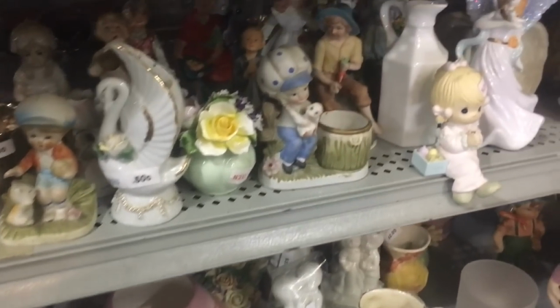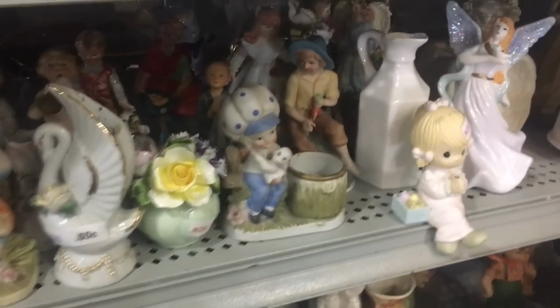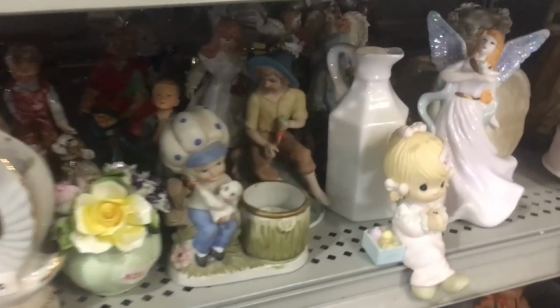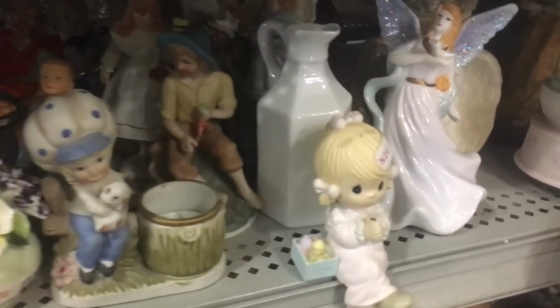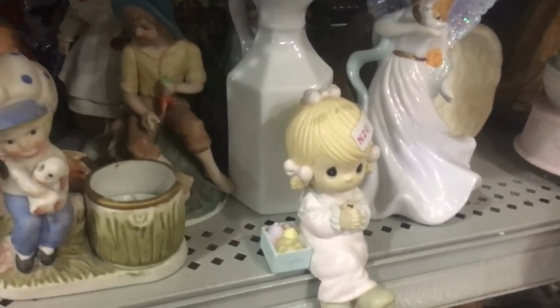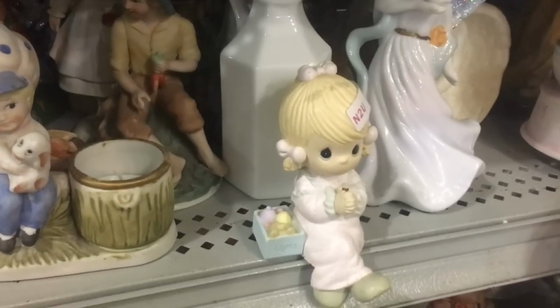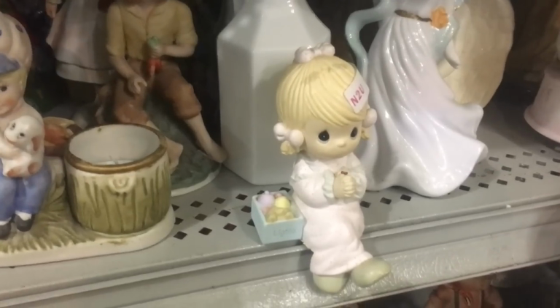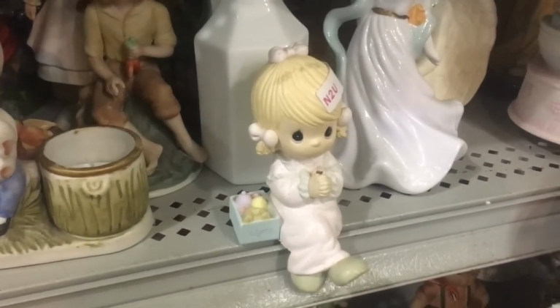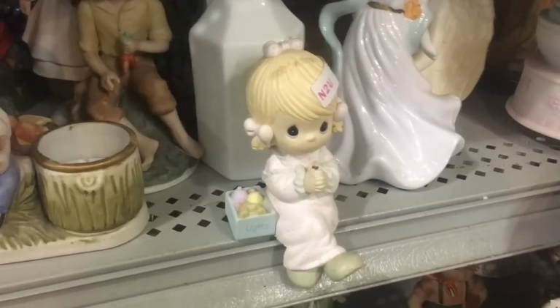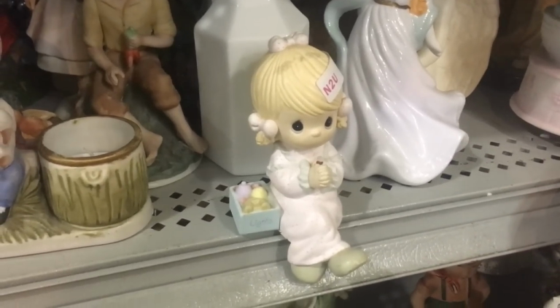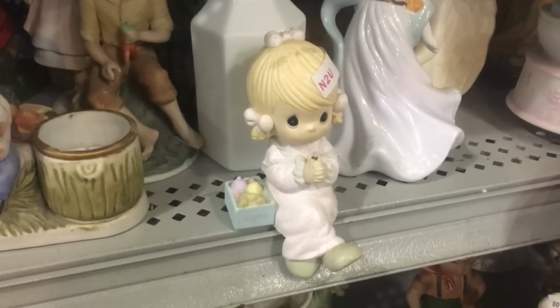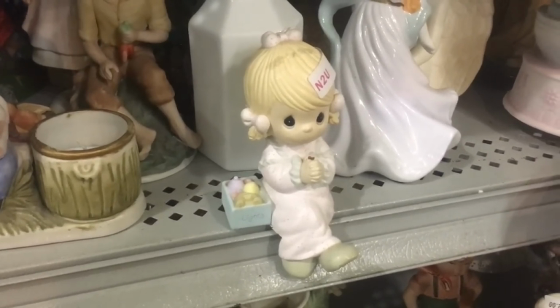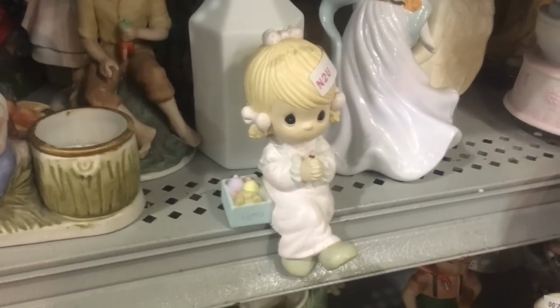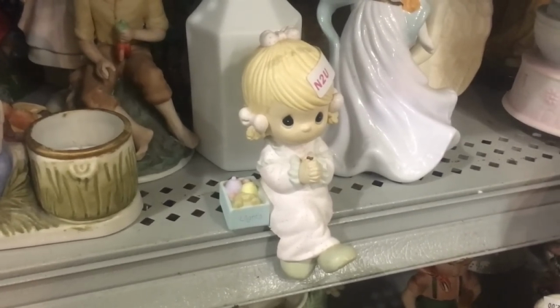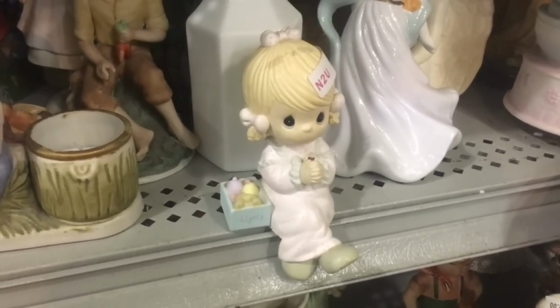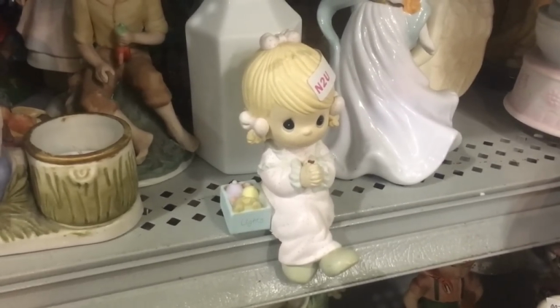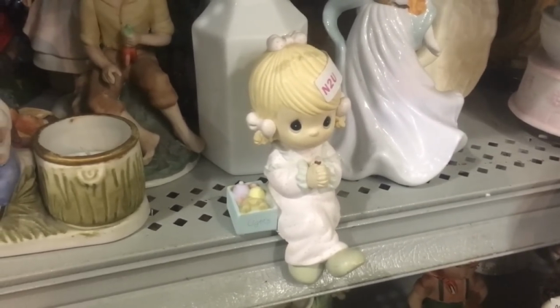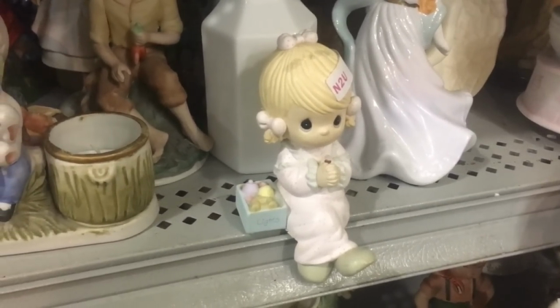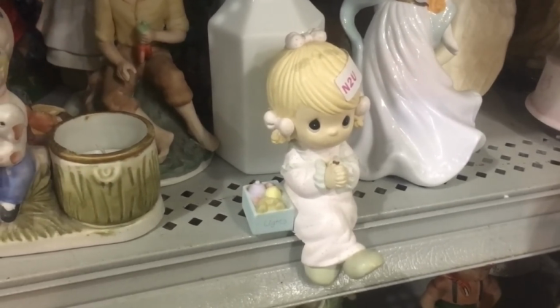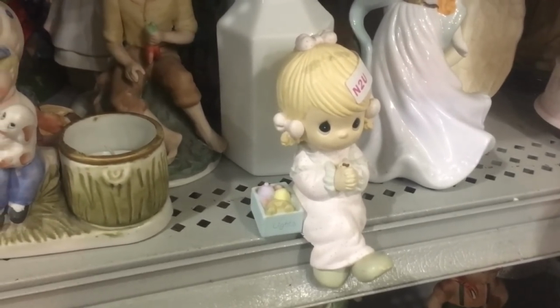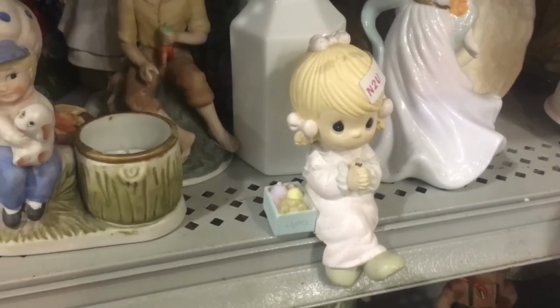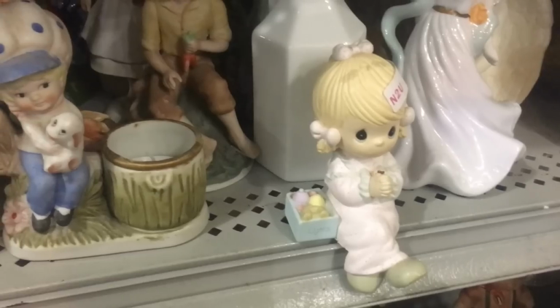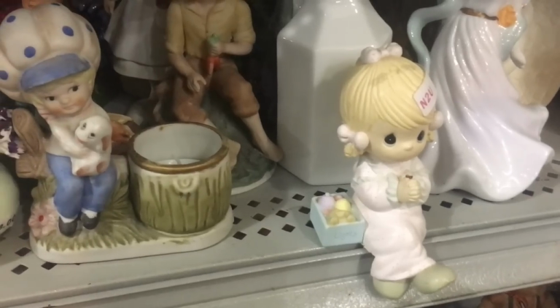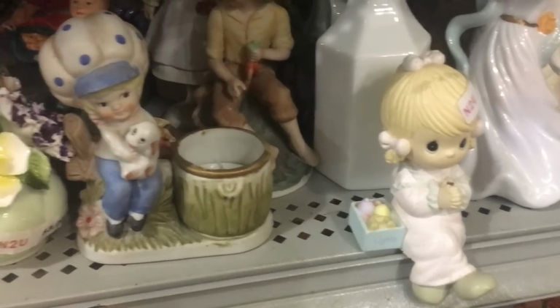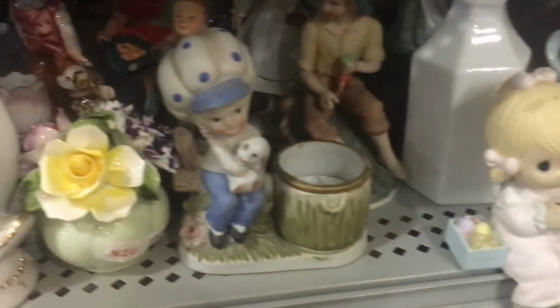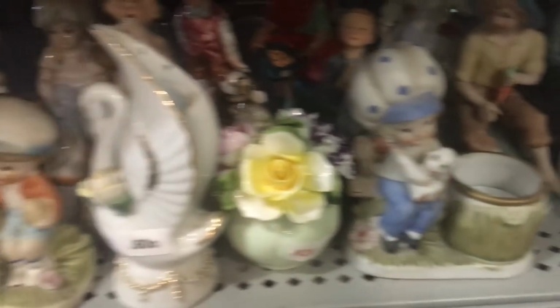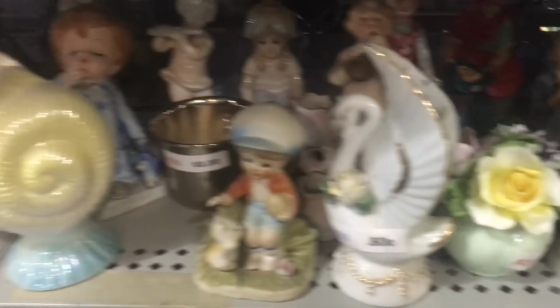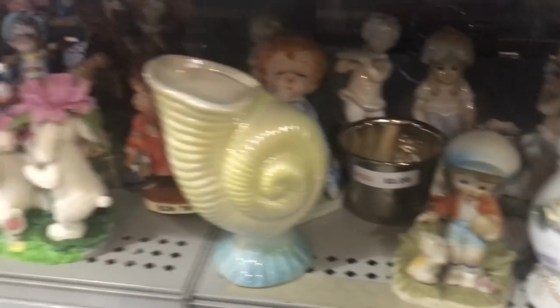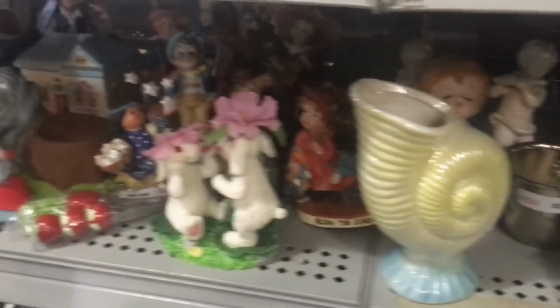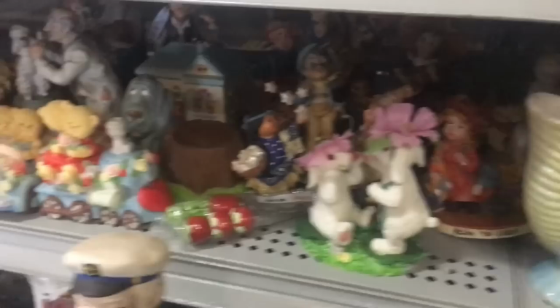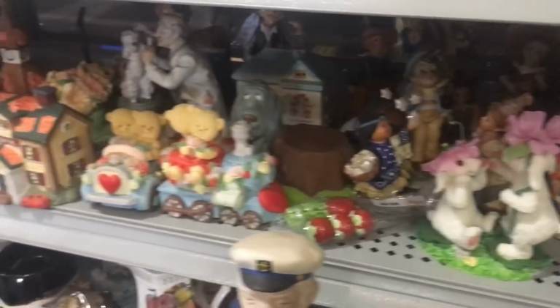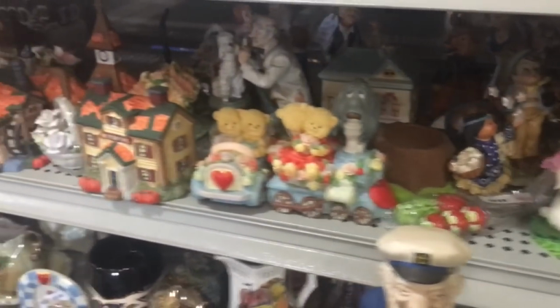There's a Precious Moments. The first 31 Precious Moments are the original and they can be pricey. Some of the big pieces can be too. The rest of them are pretty common these days.